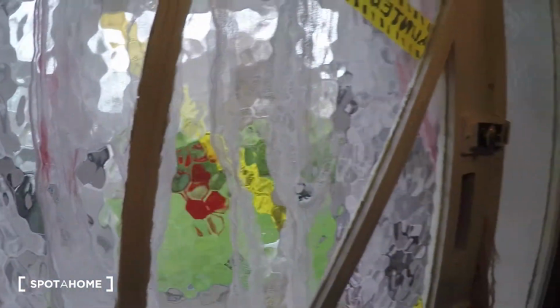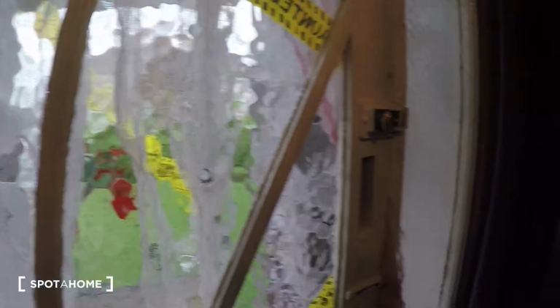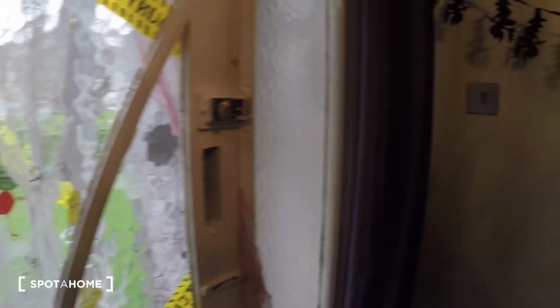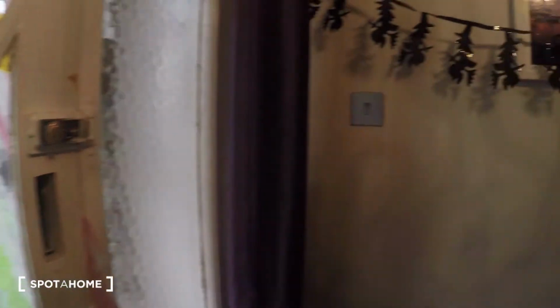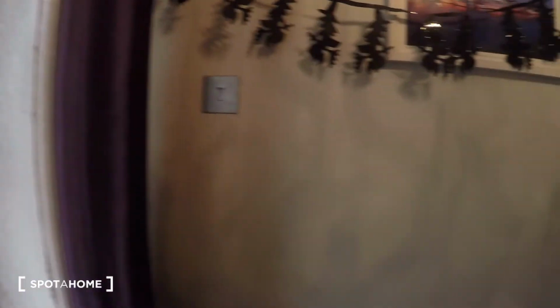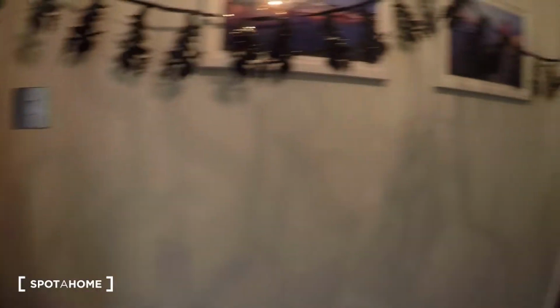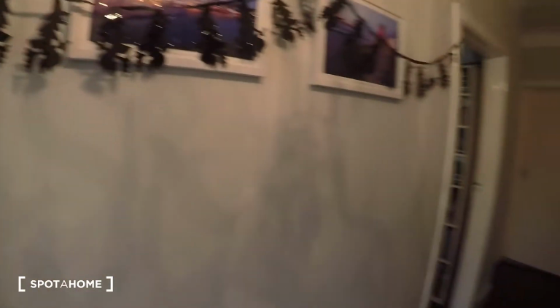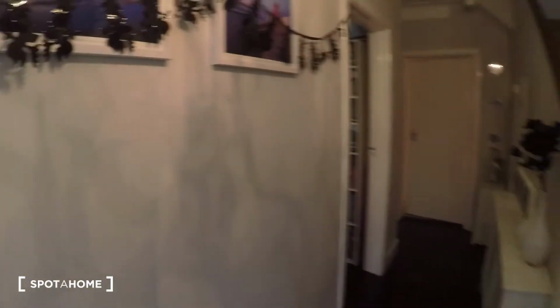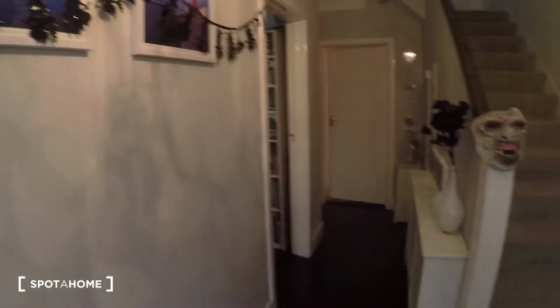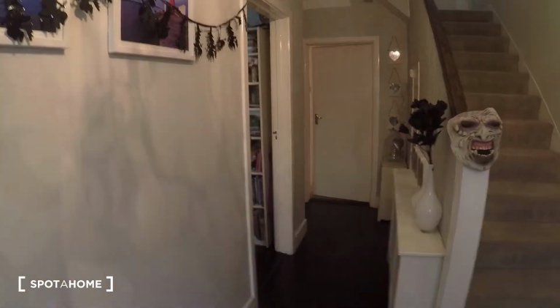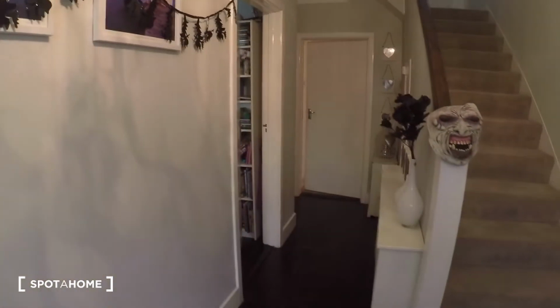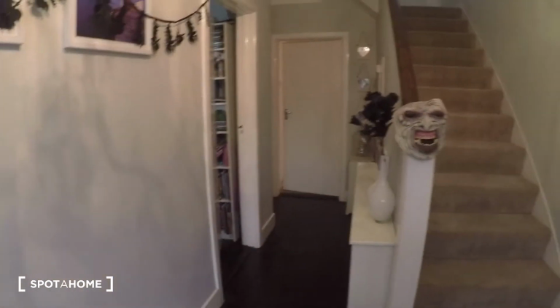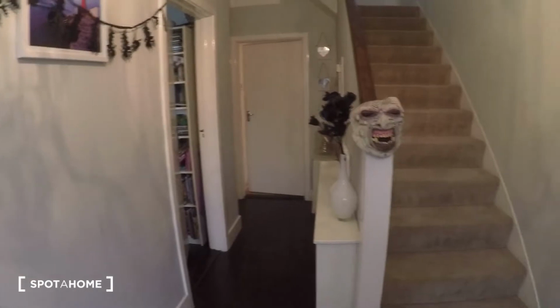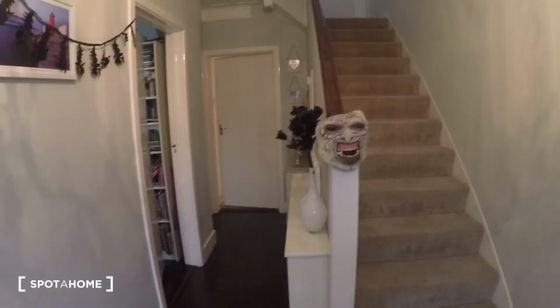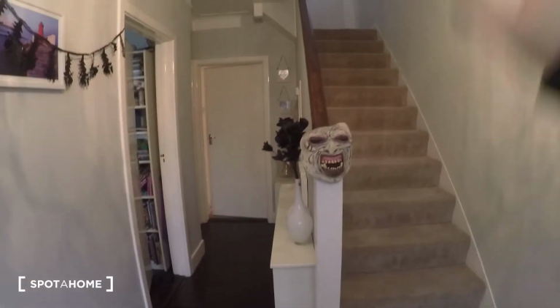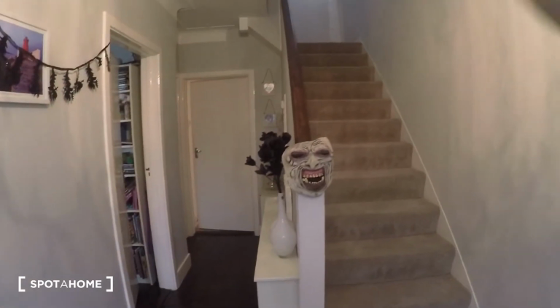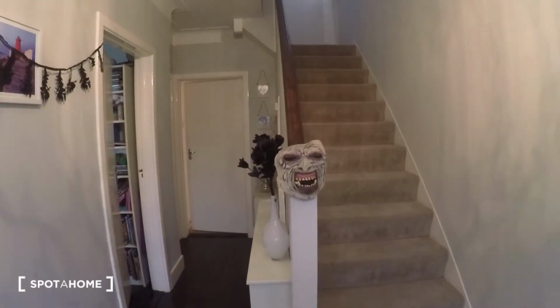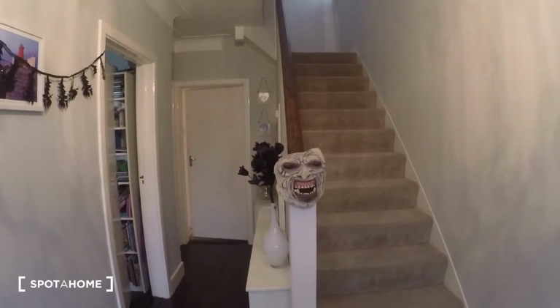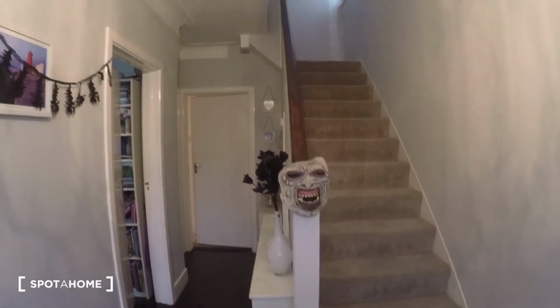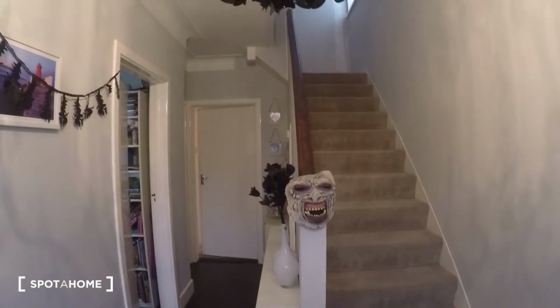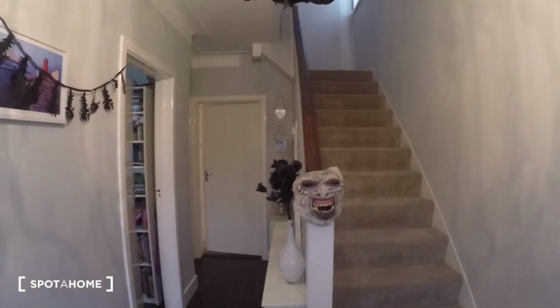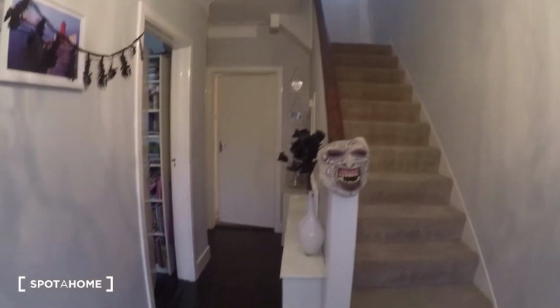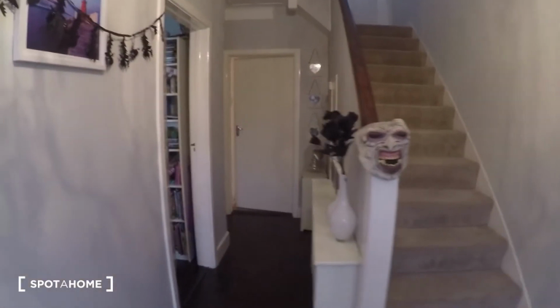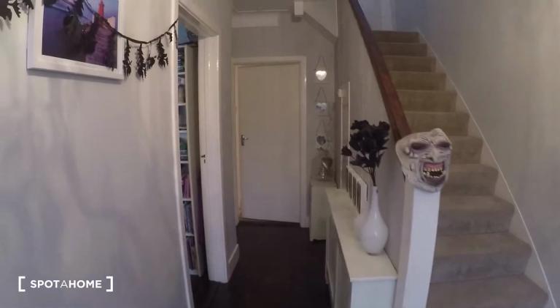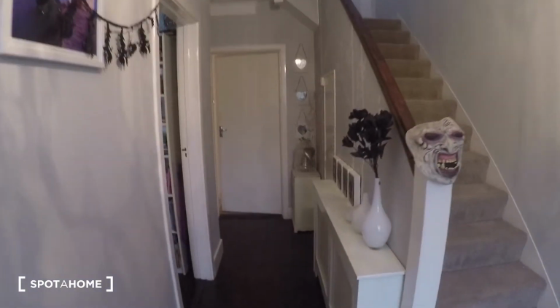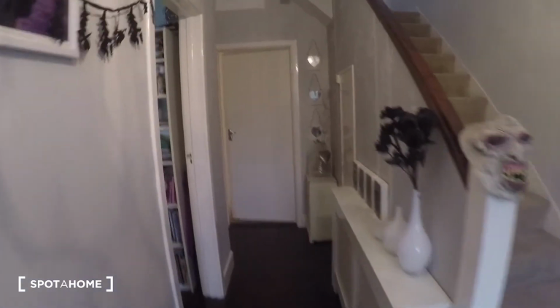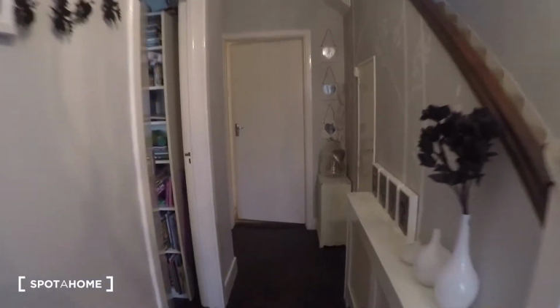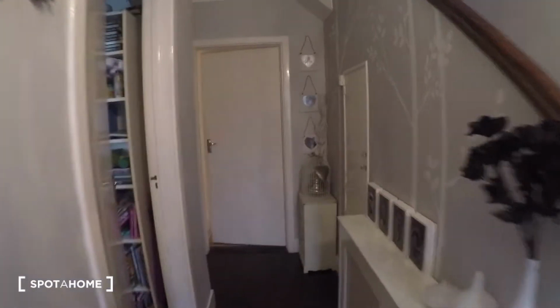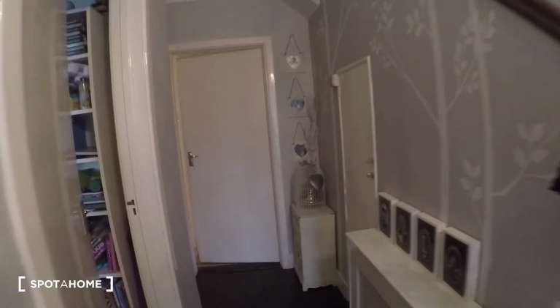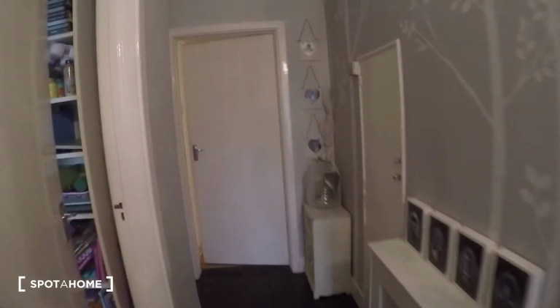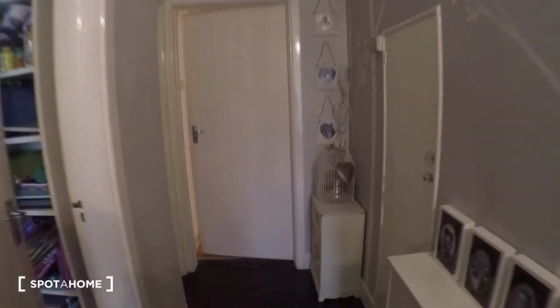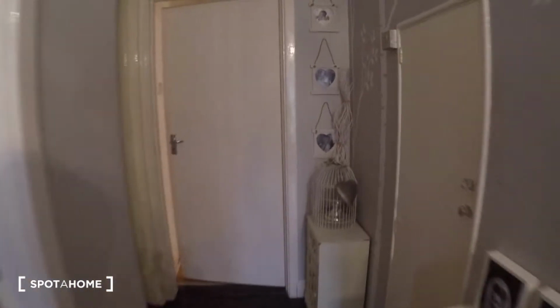Okay, so you walk in the door and this is the hall on the ground floor. Those are the steps that lead to the landlord's bedrooms. Everything we're going to see is on the ground floor.